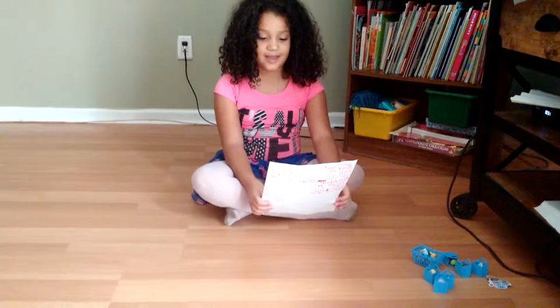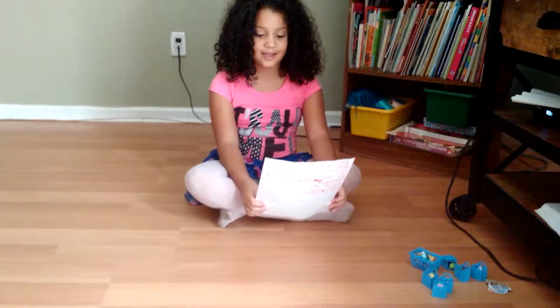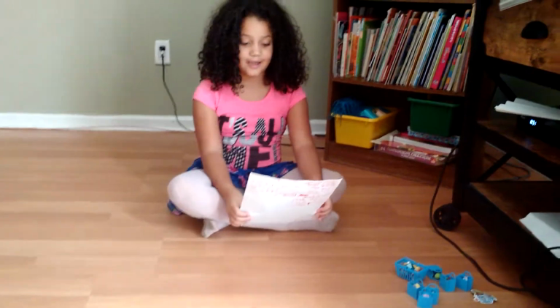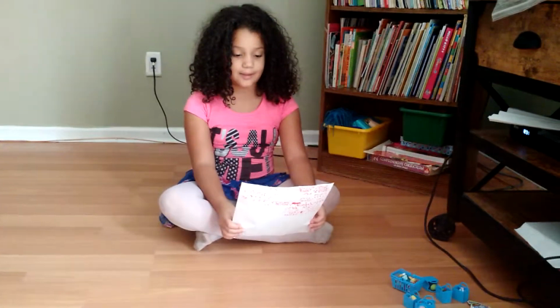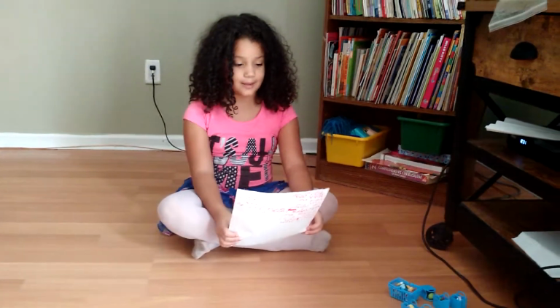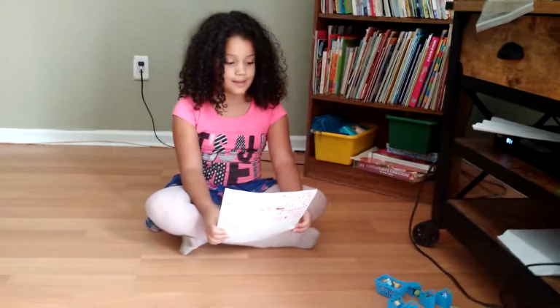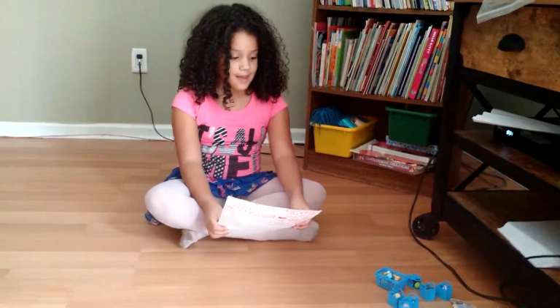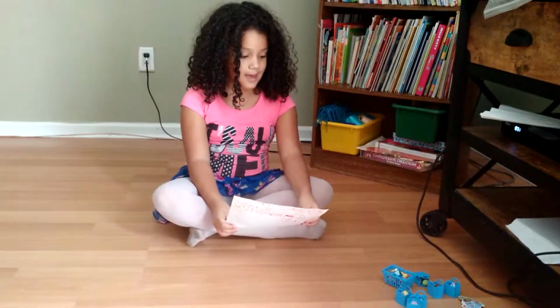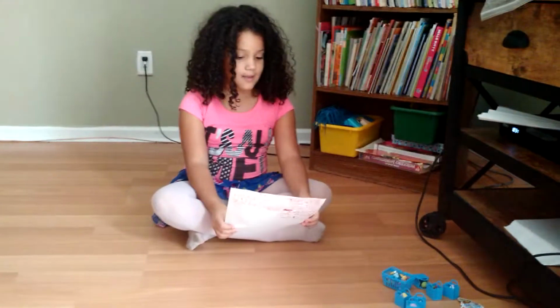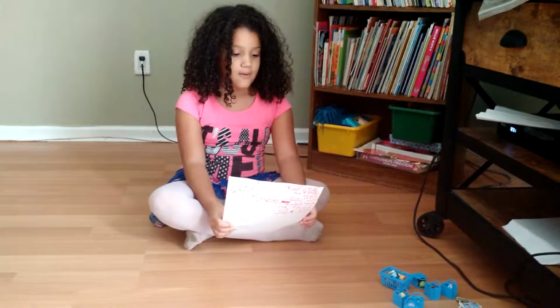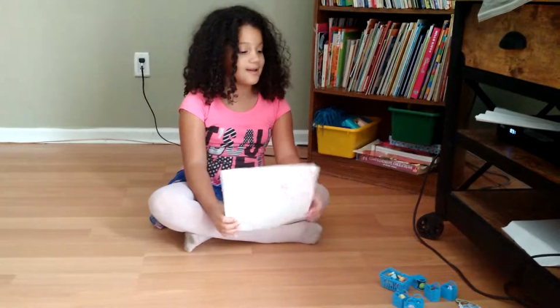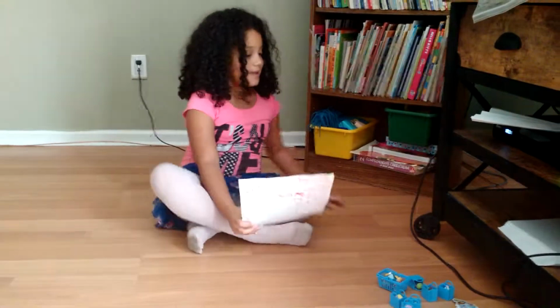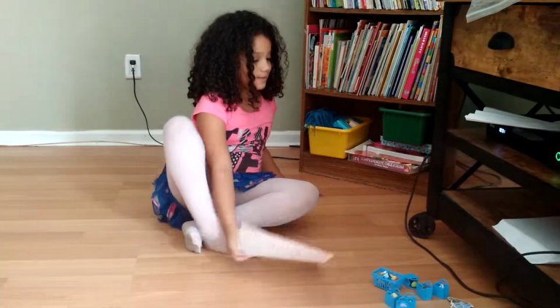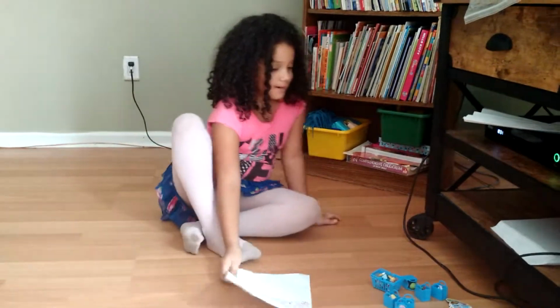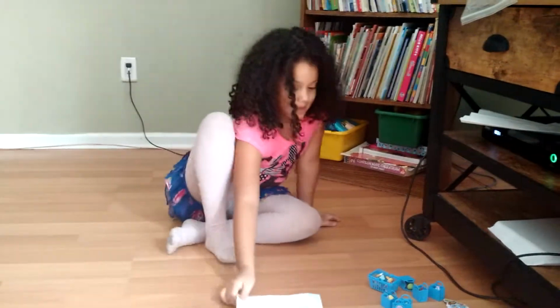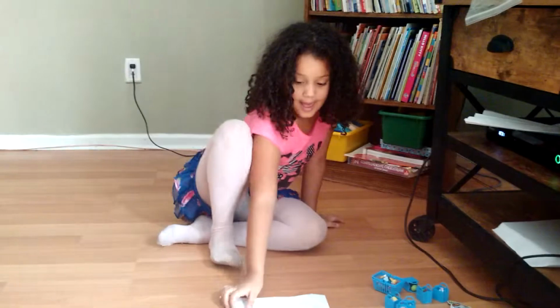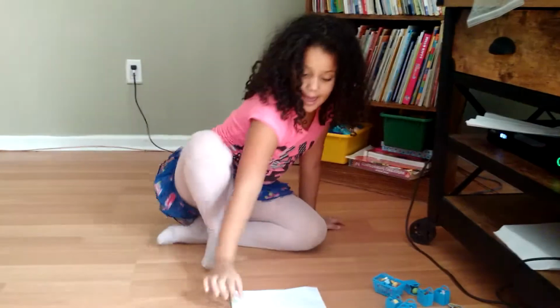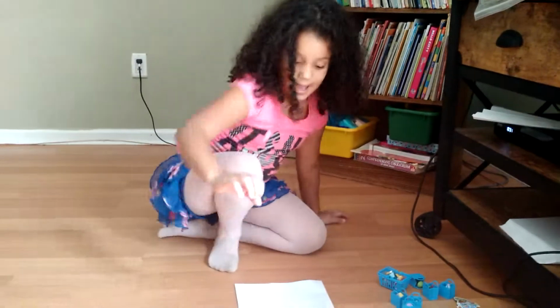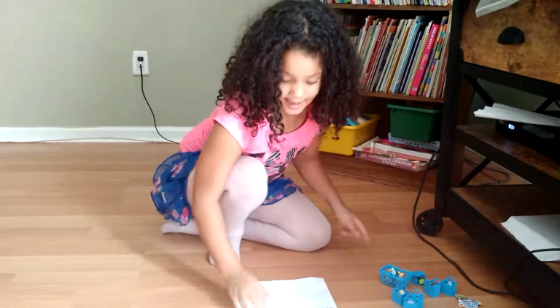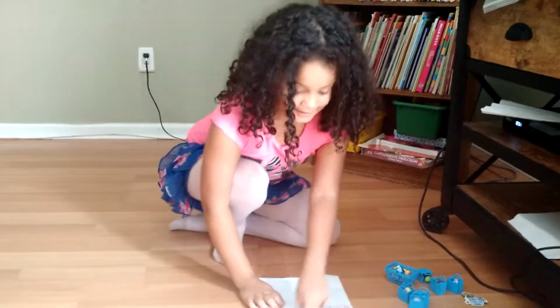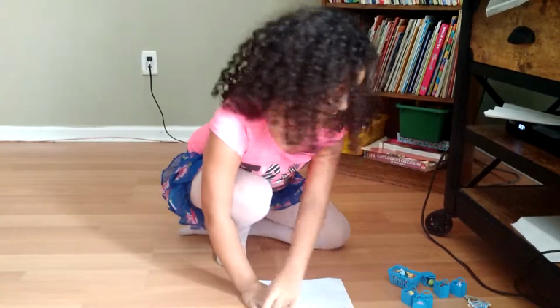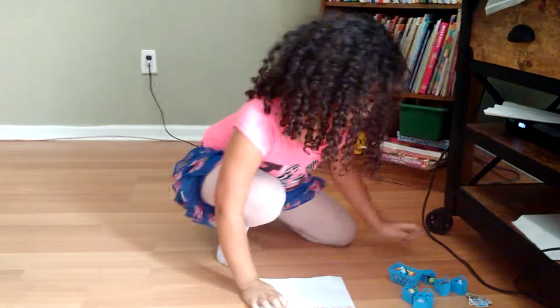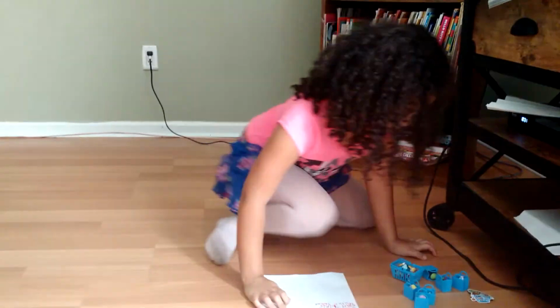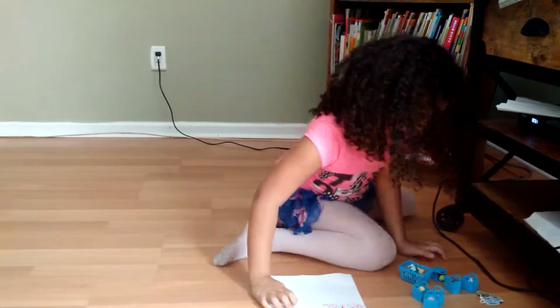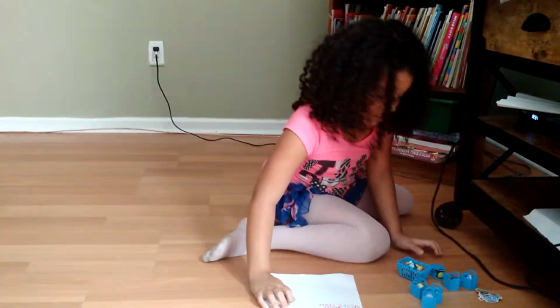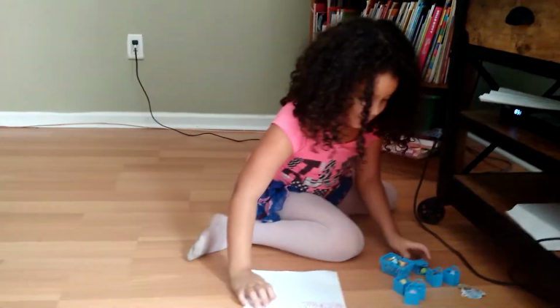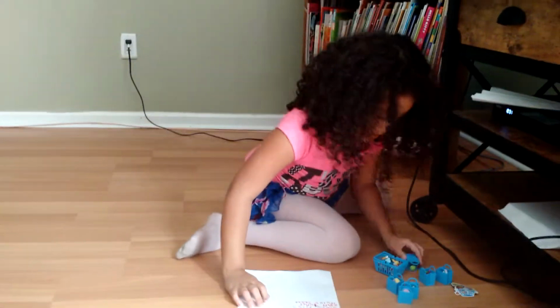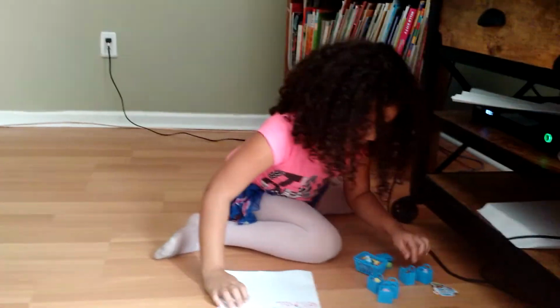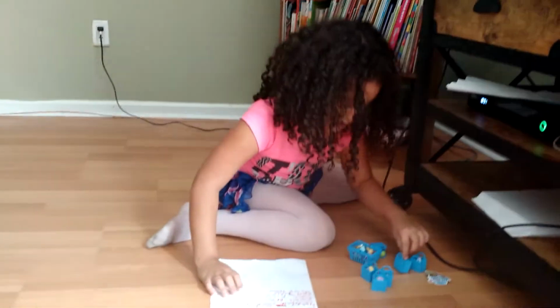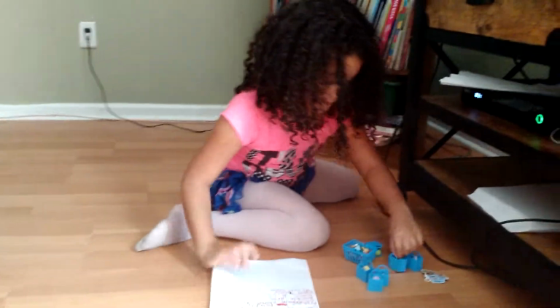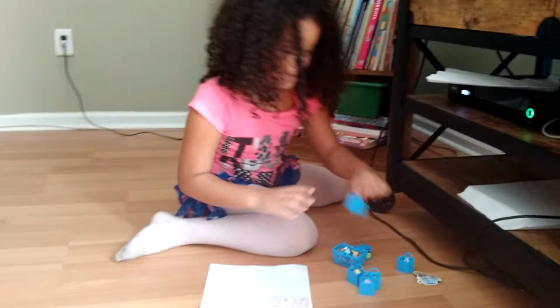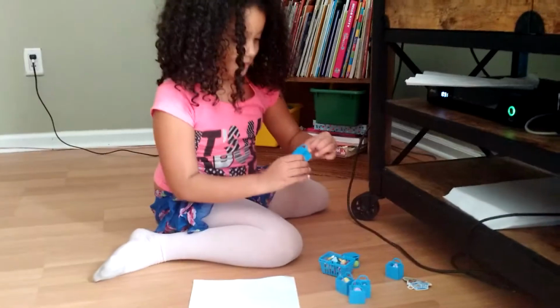And I am 6th. And we're going to get started. And I got Shopkins. The first one I have is...